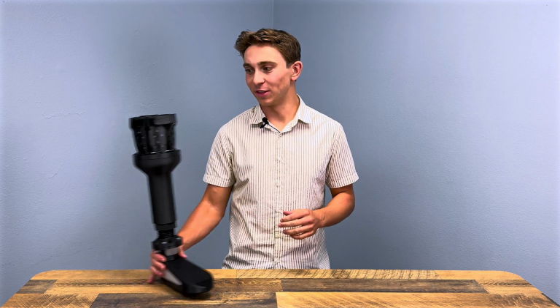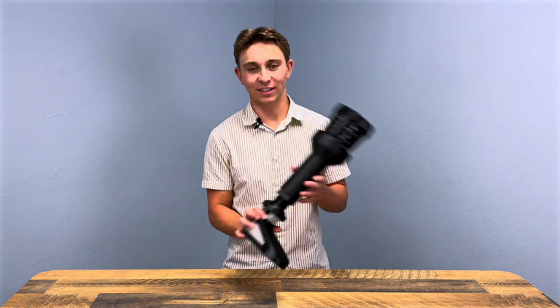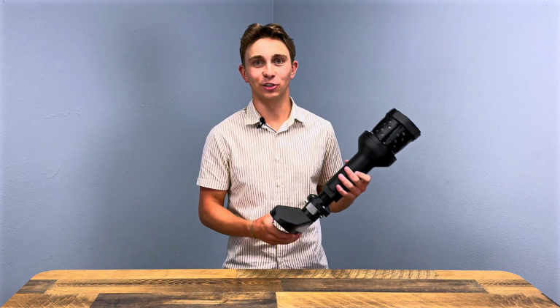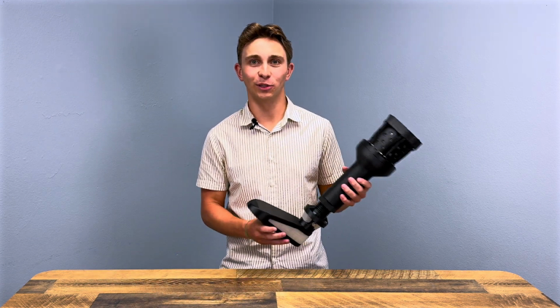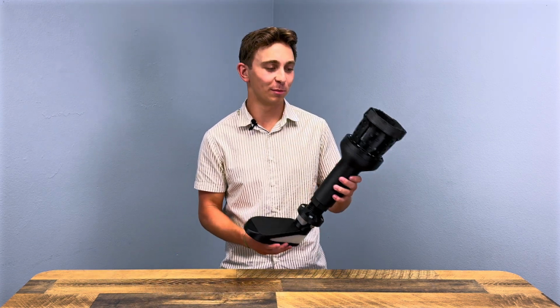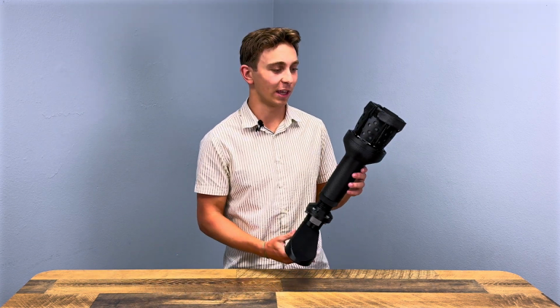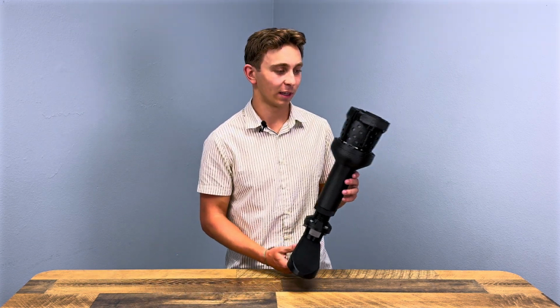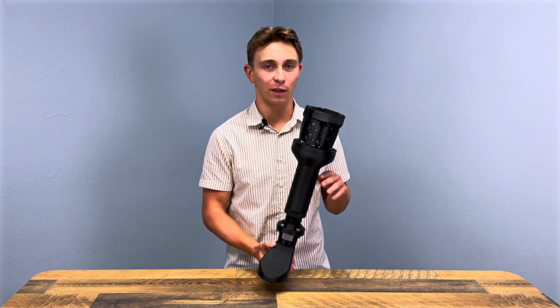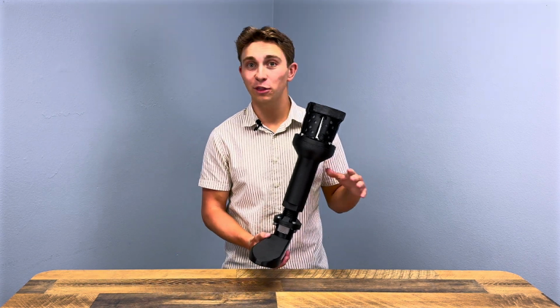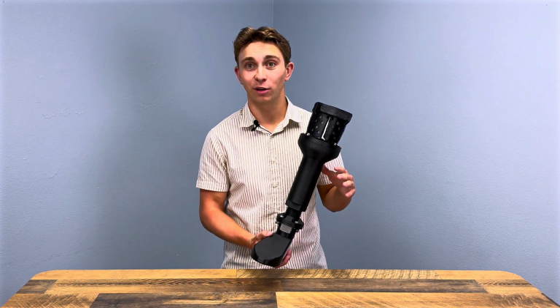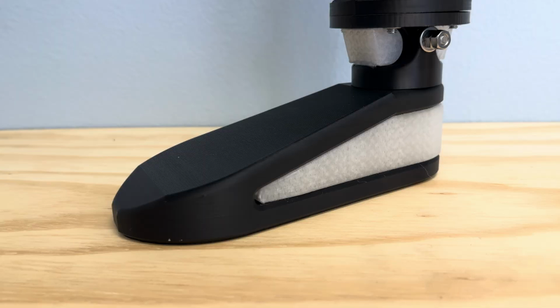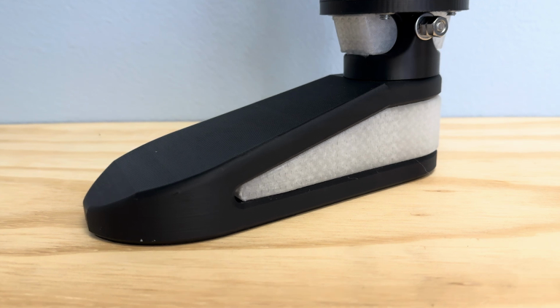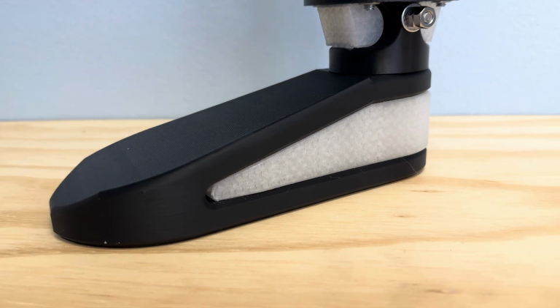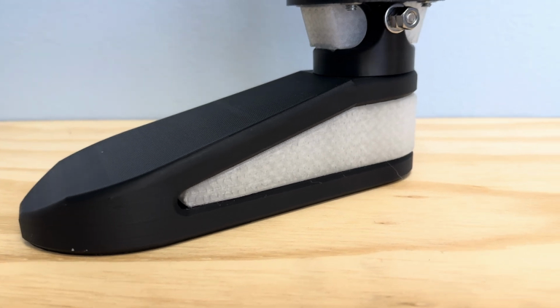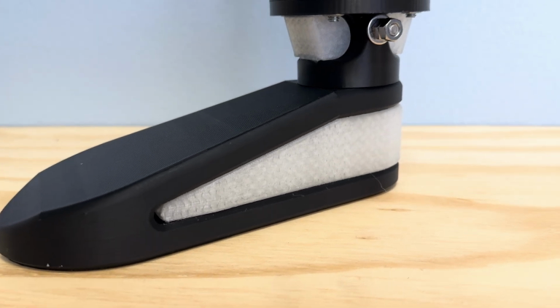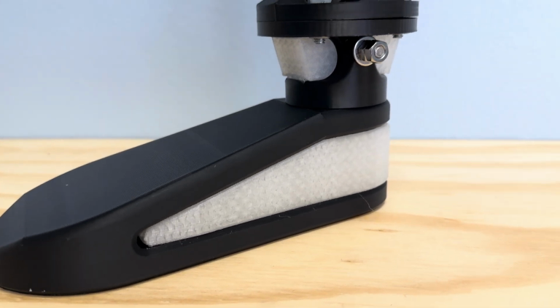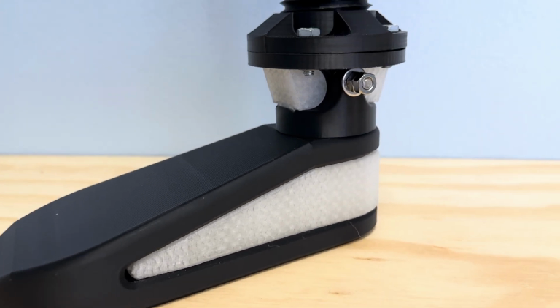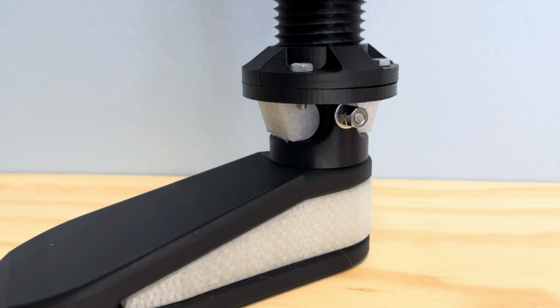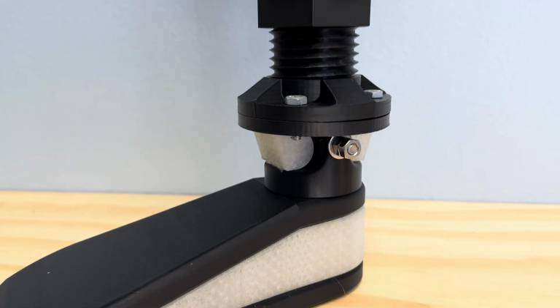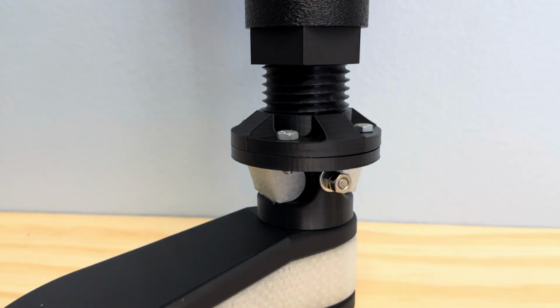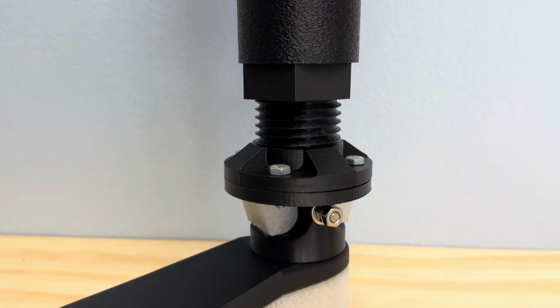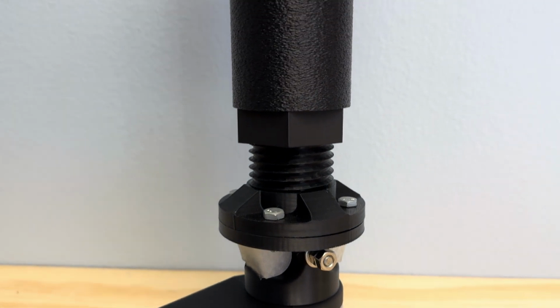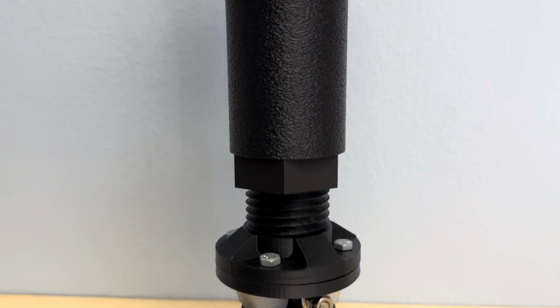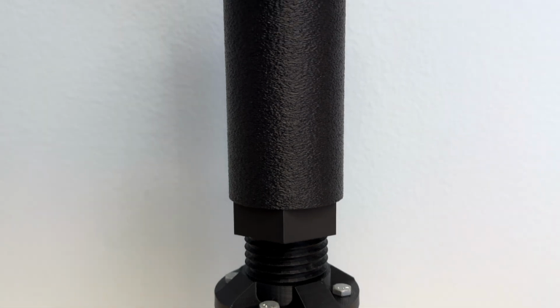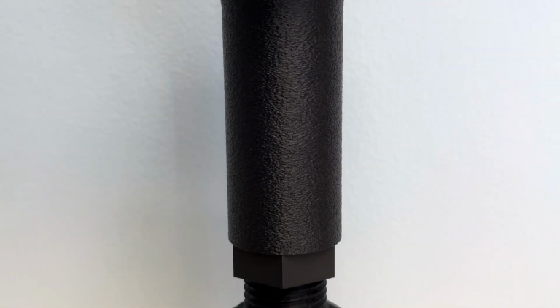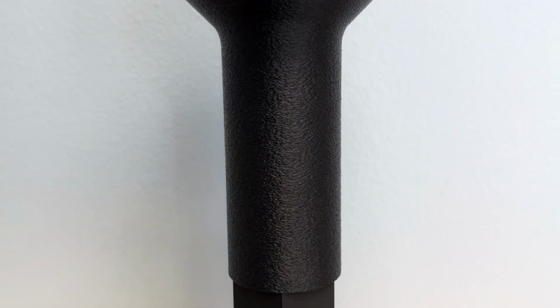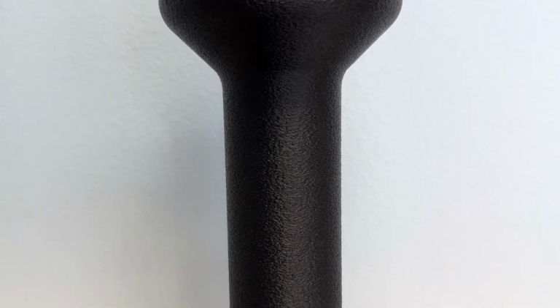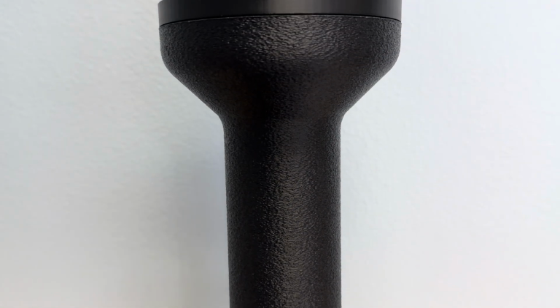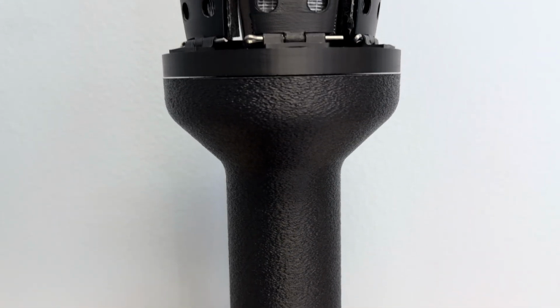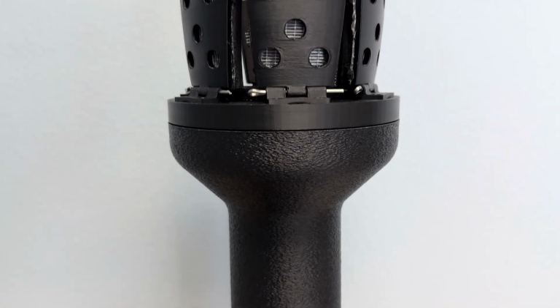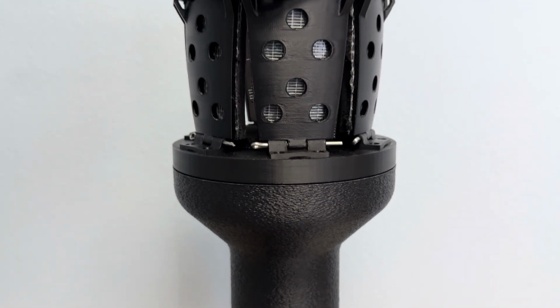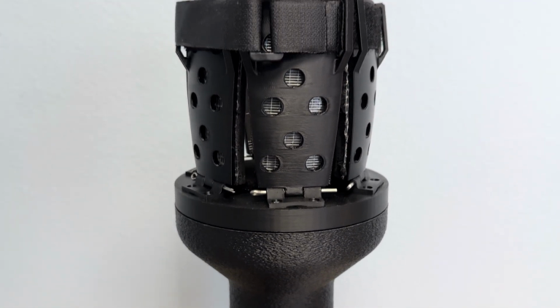This is the adjustable lower limb prosthetic. It's a fully 3D printed, one-size-fits-all type design that can accommodate multiple users by changing dimensions, and it's a low-cost alternative to conventional trans-tibial prosthetics.